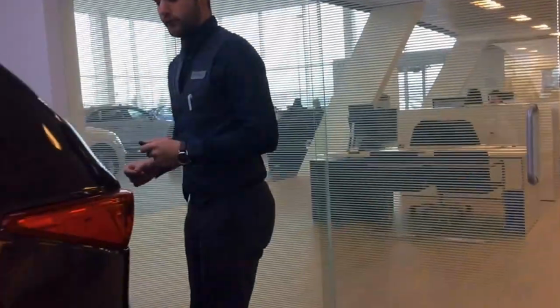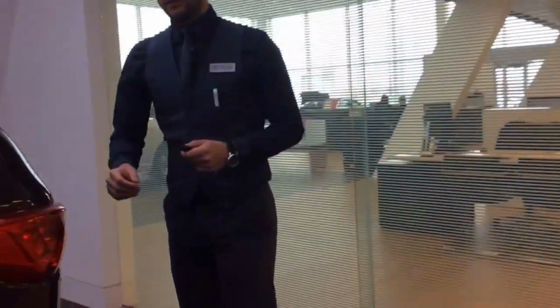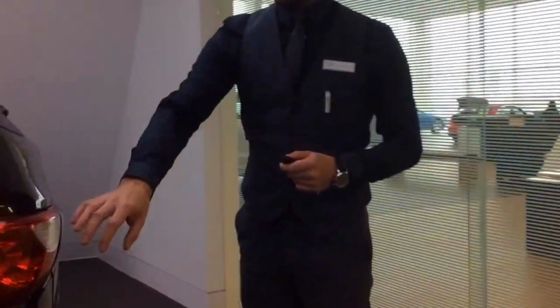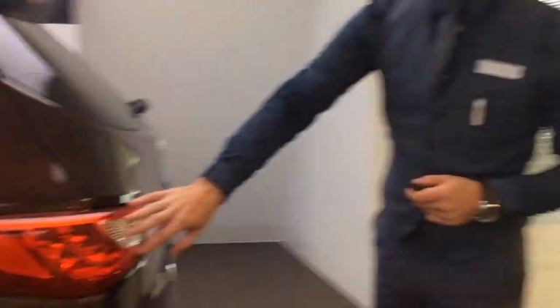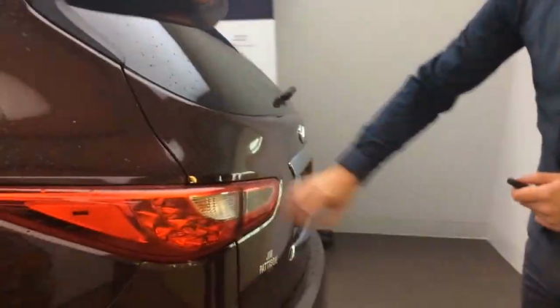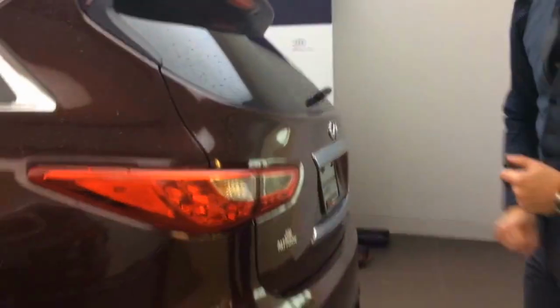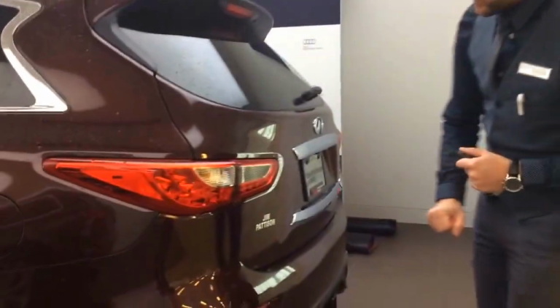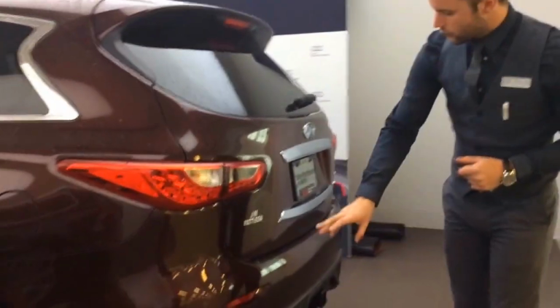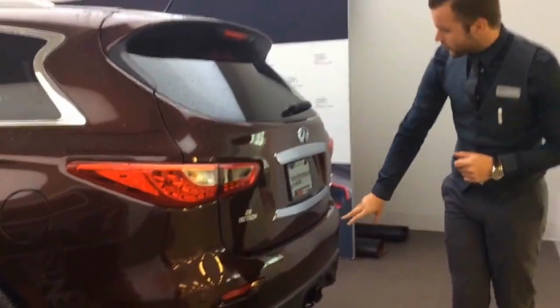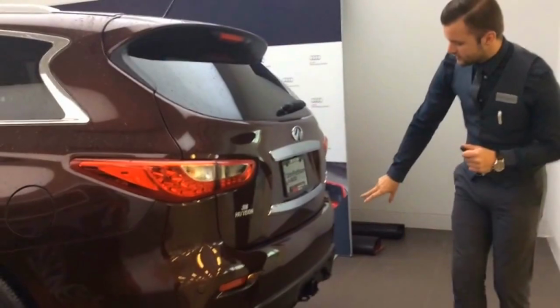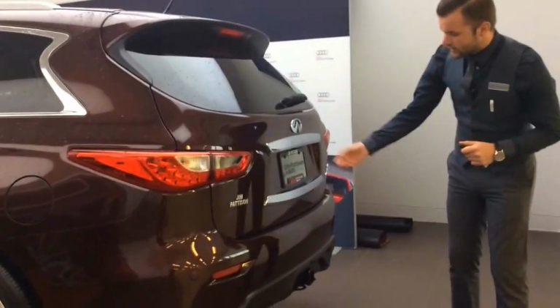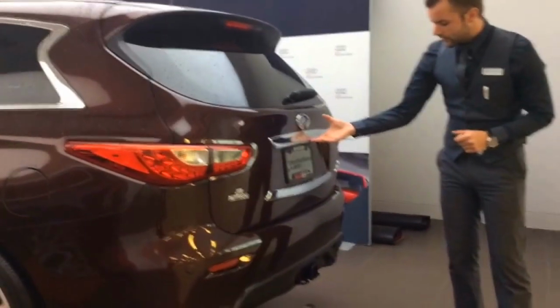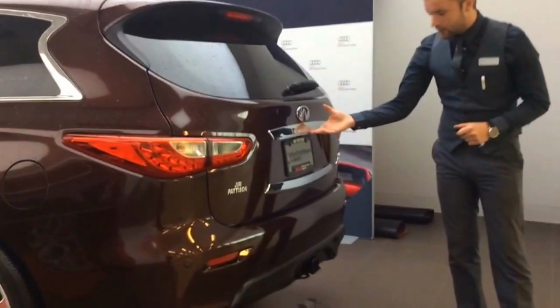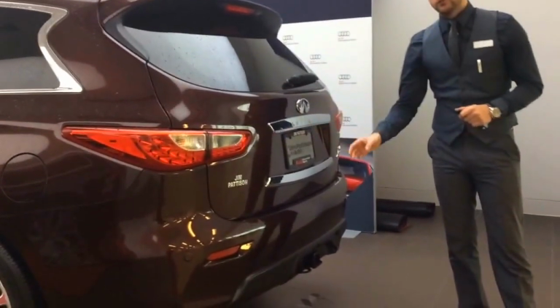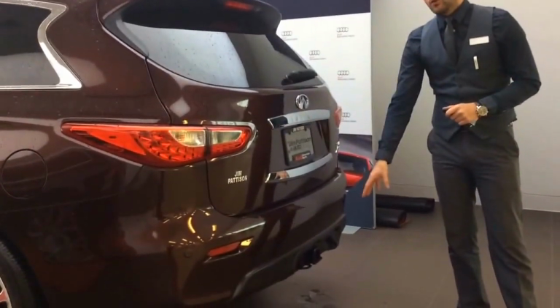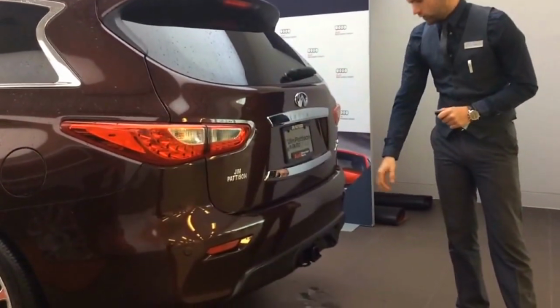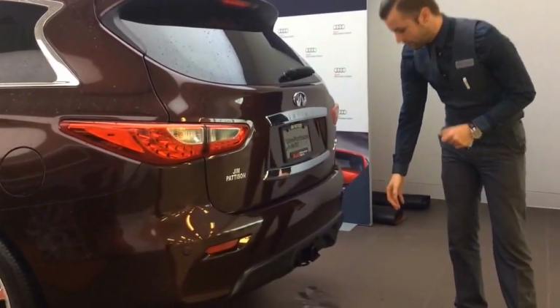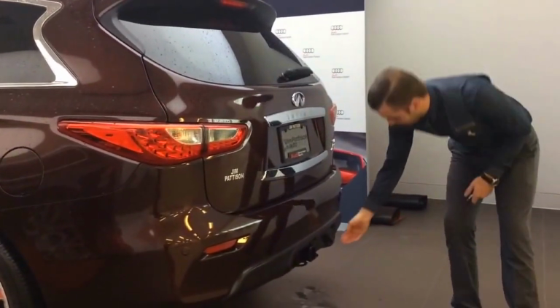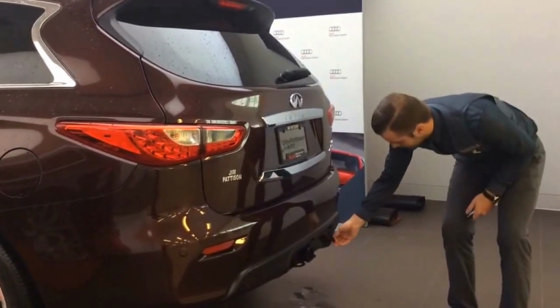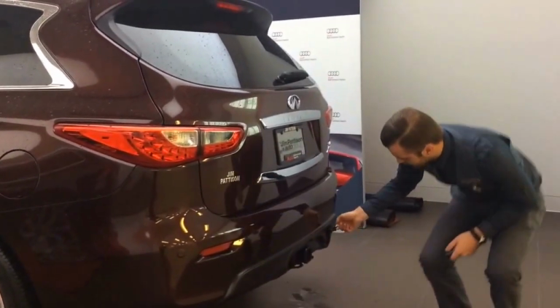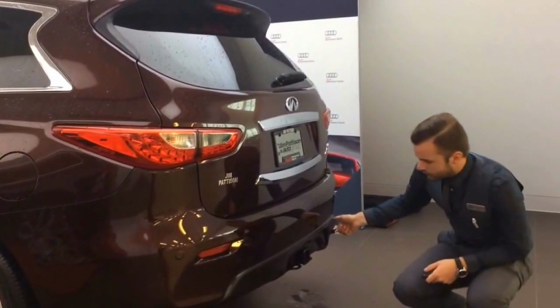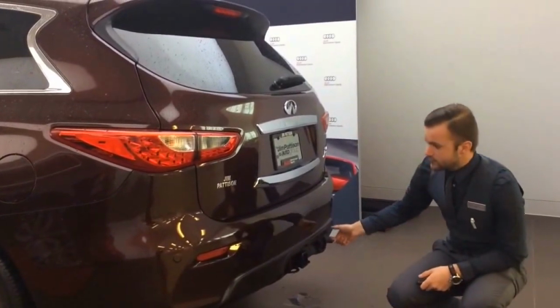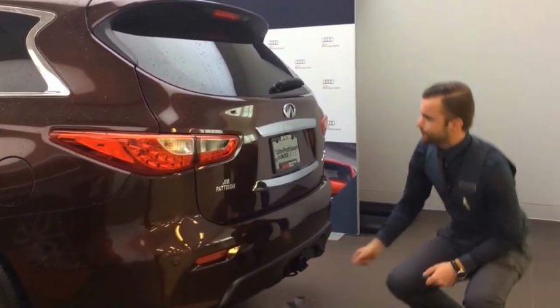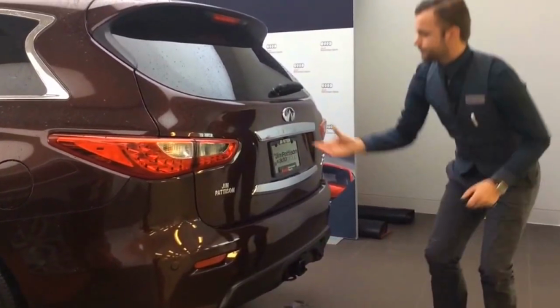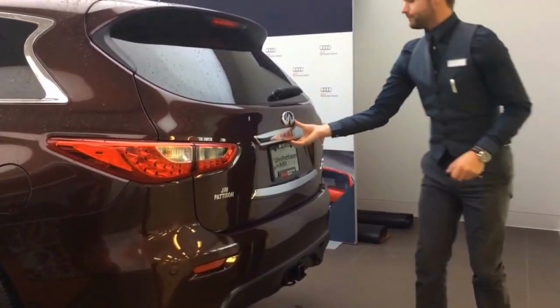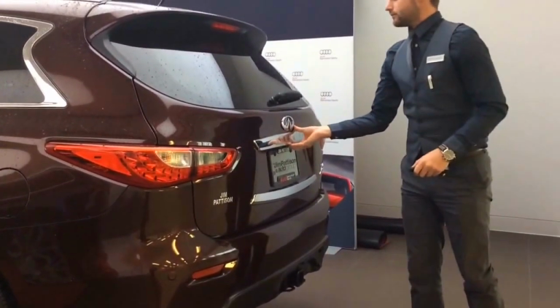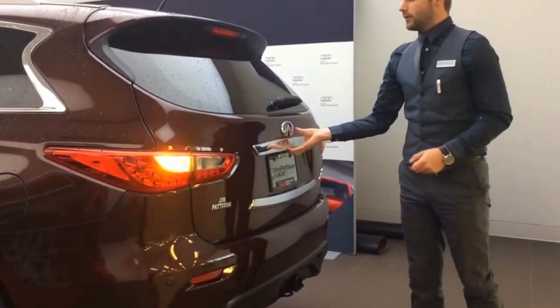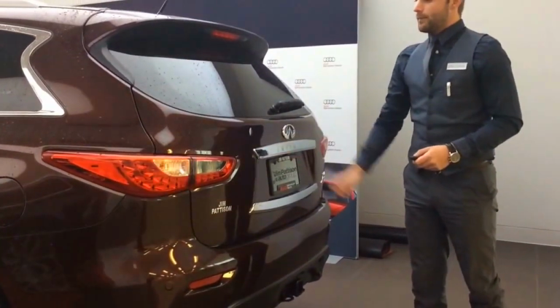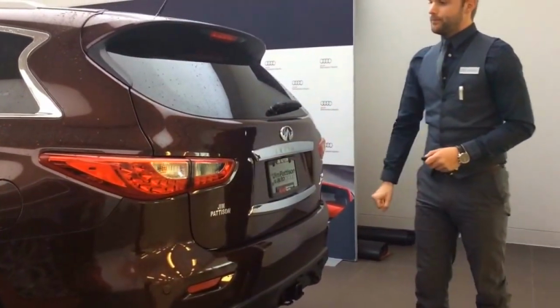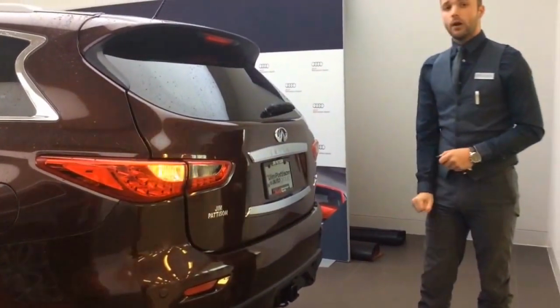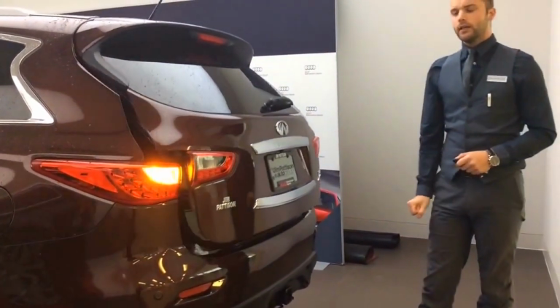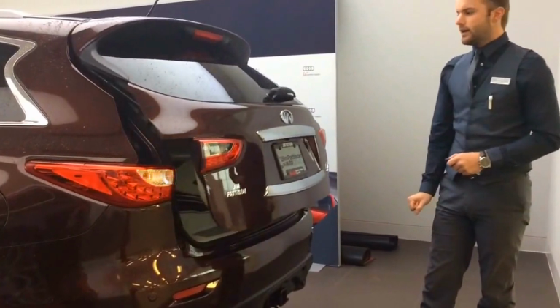Moving along to the back, we have LED tail lights, rear parking sensors, a rear camera, and the tow package equipped with a plug-in for your lights.